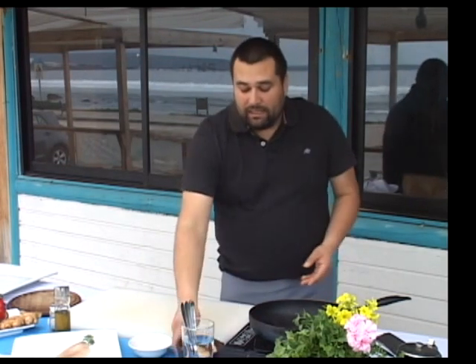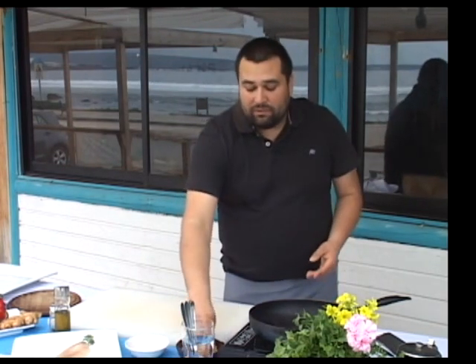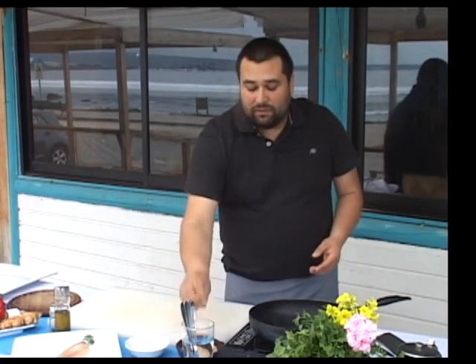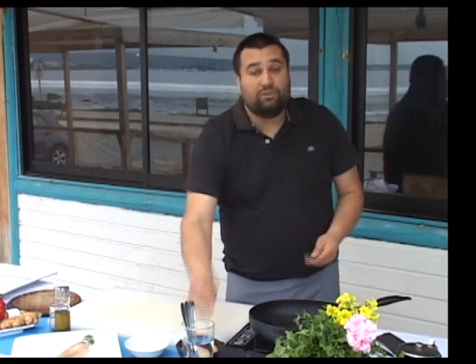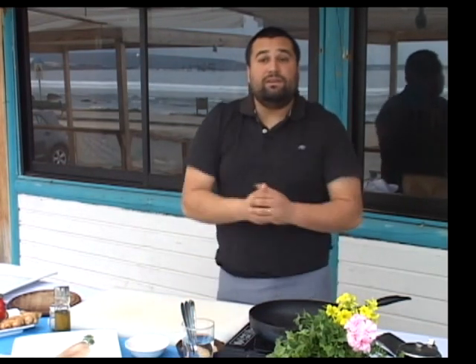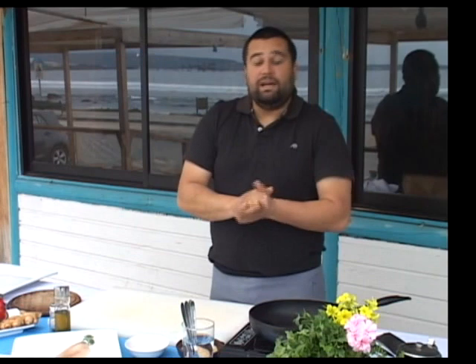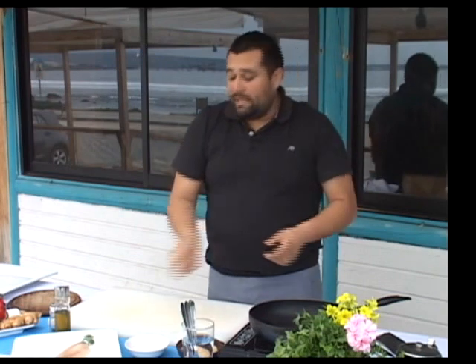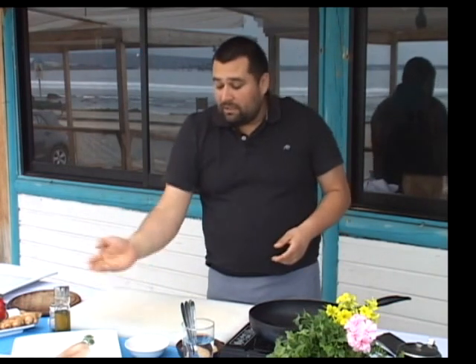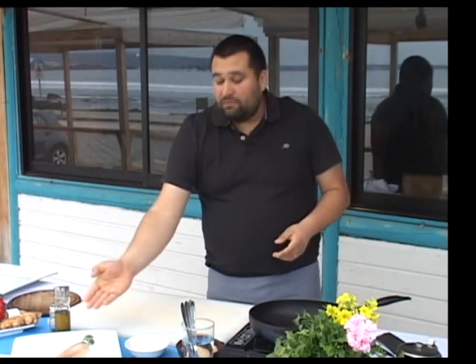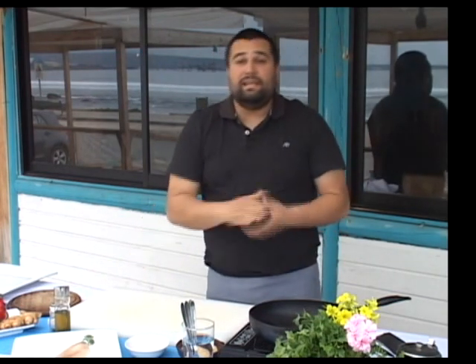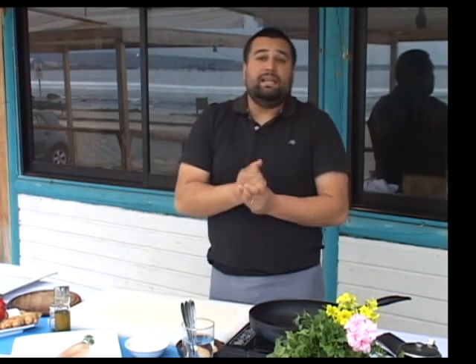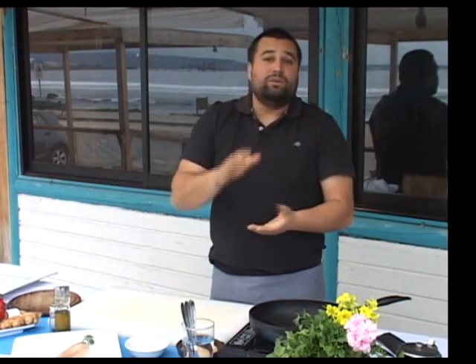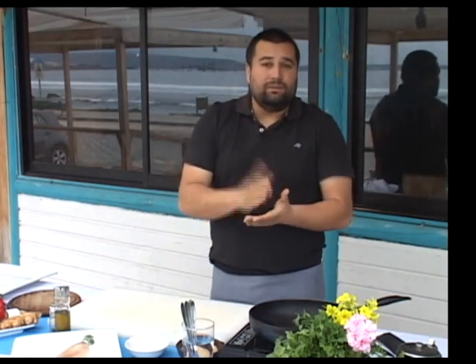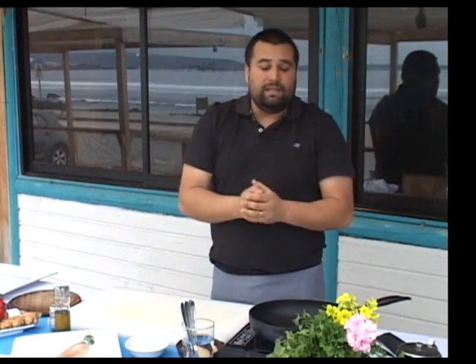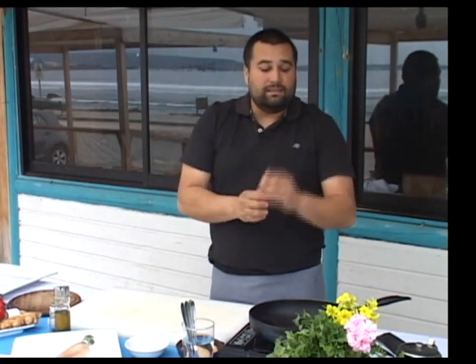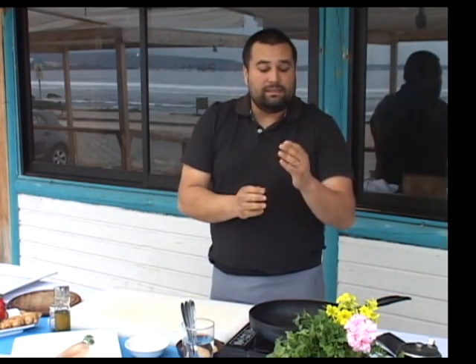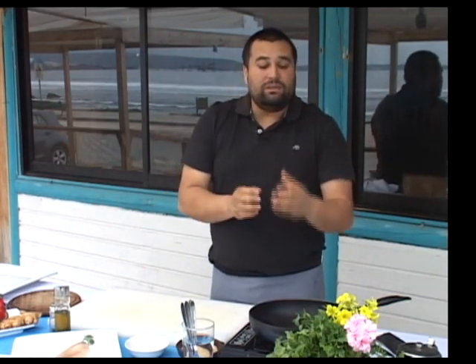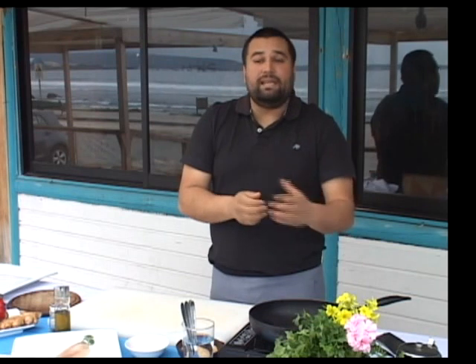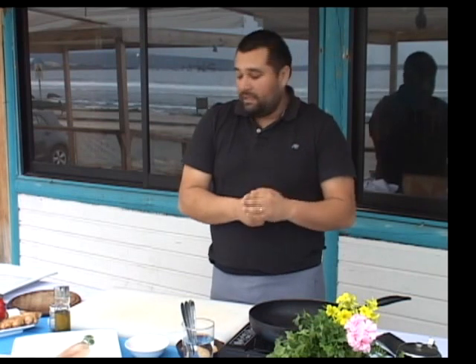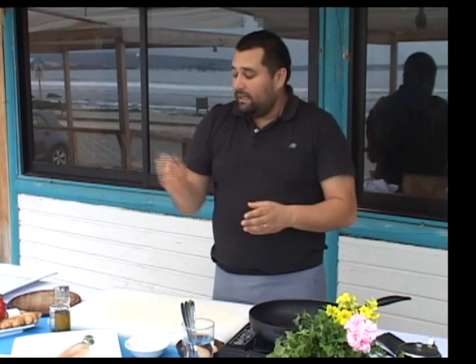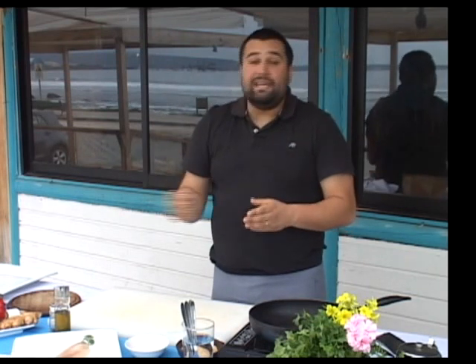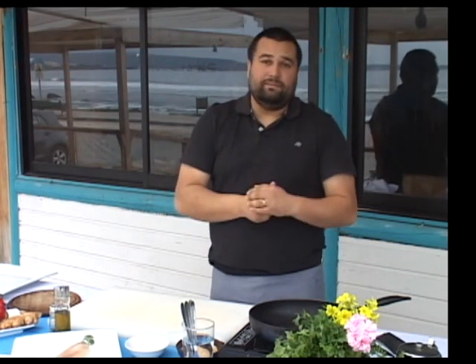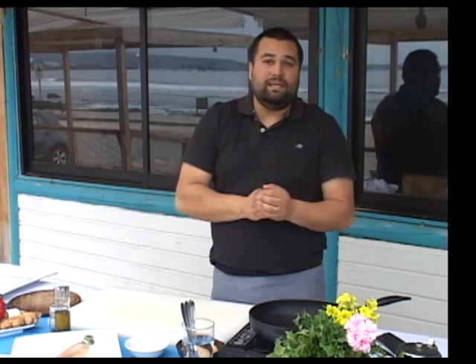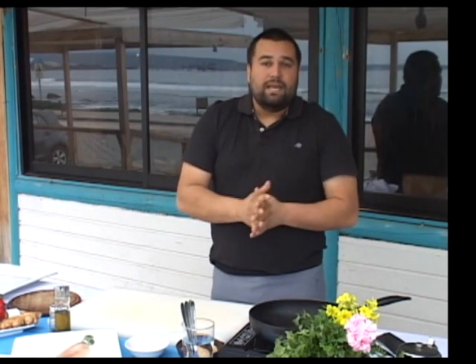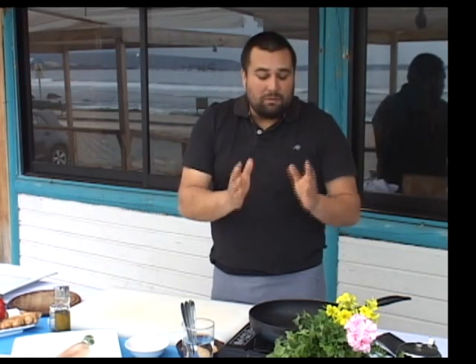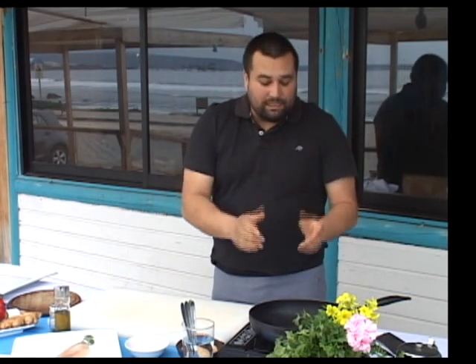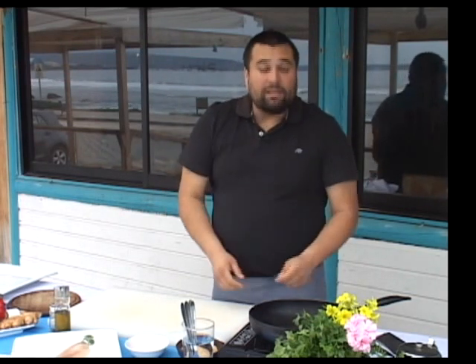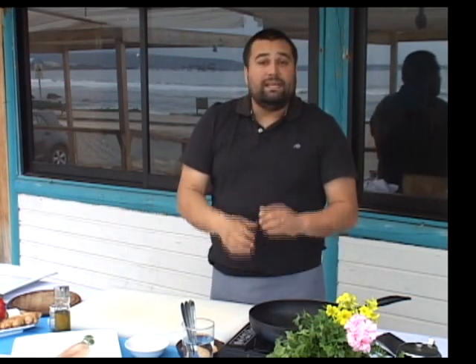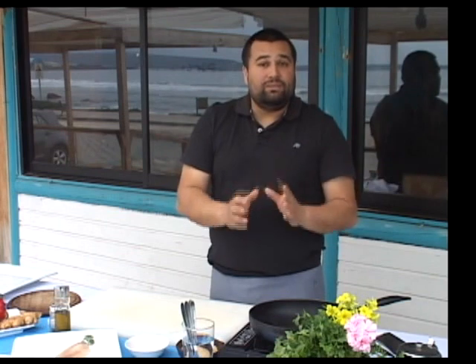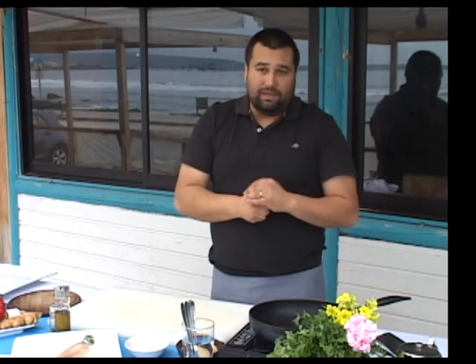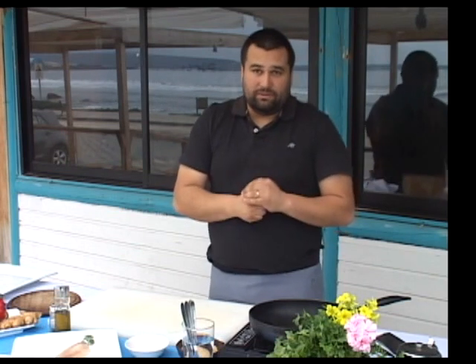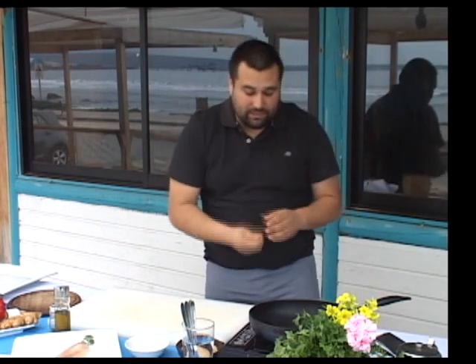Vamos a hacer un risotto de frangollo, acompañado de un filete de reineta encostrado en cilantro, perejil y jengibre. Vamos a partir con lo que es el risotto de frangollo.